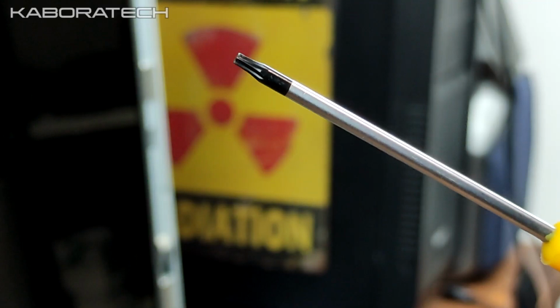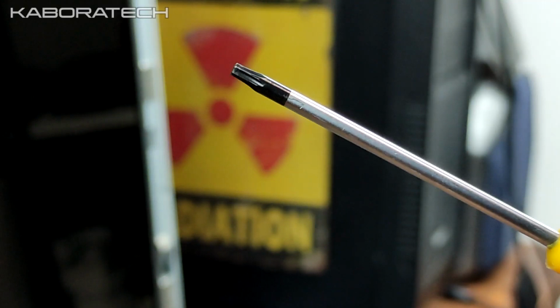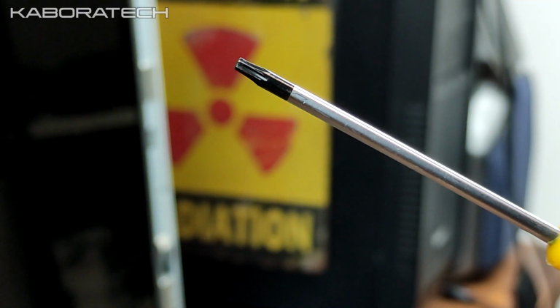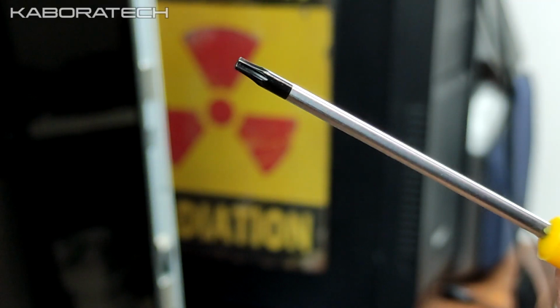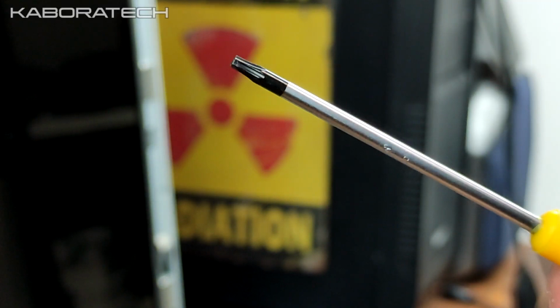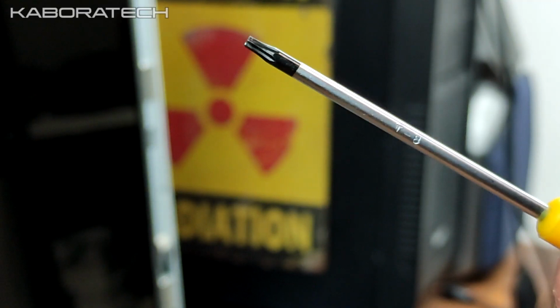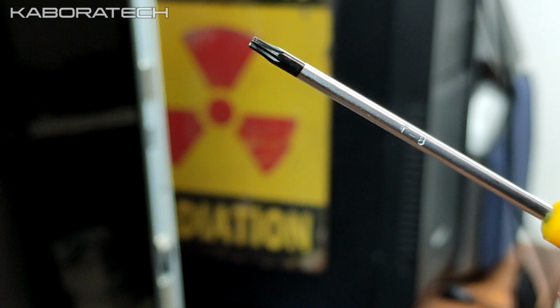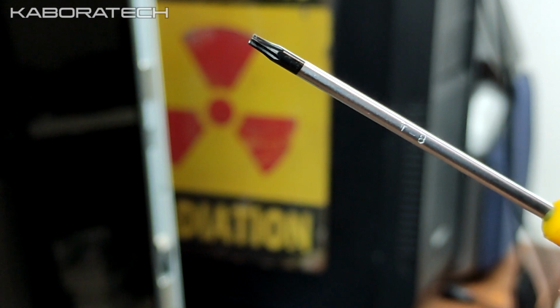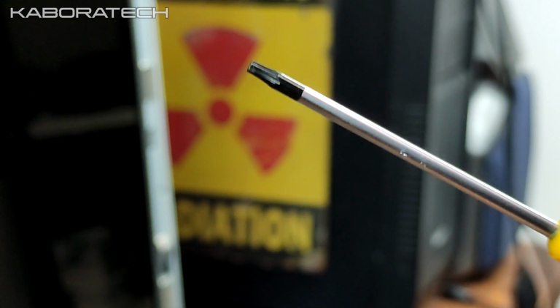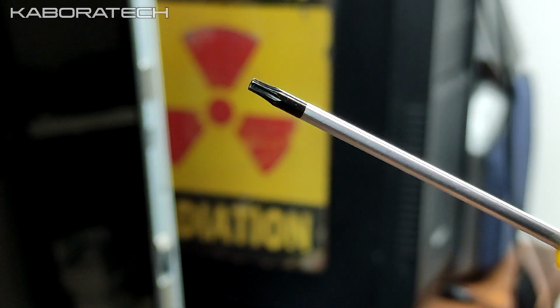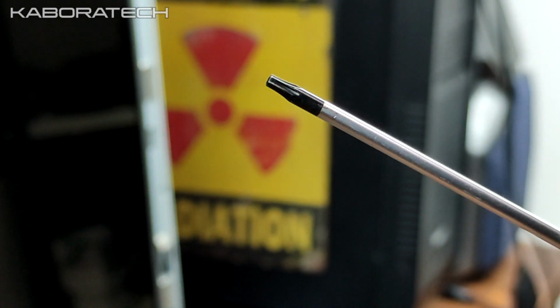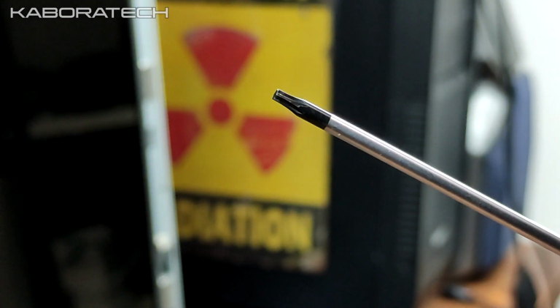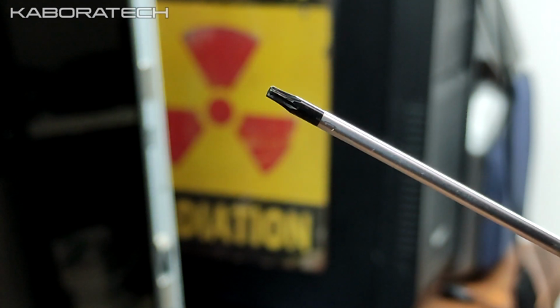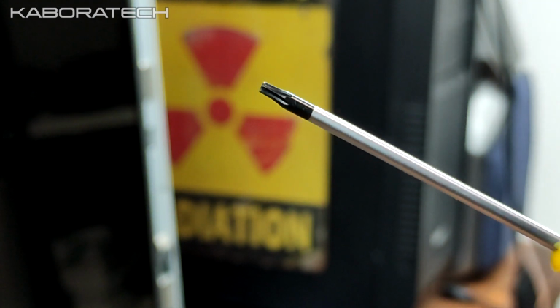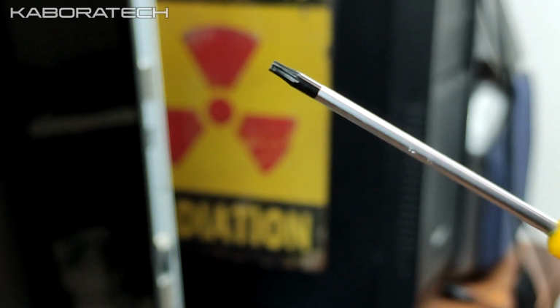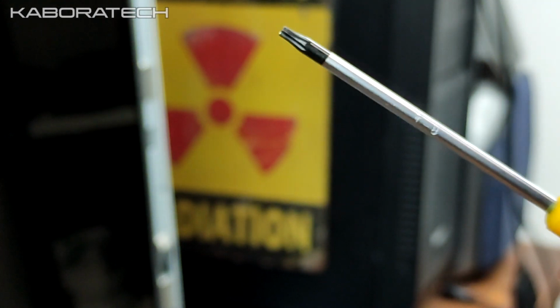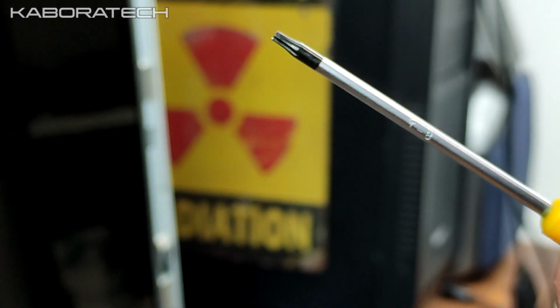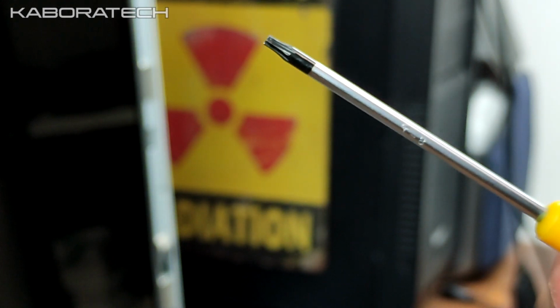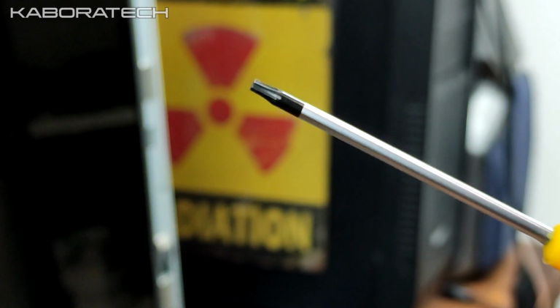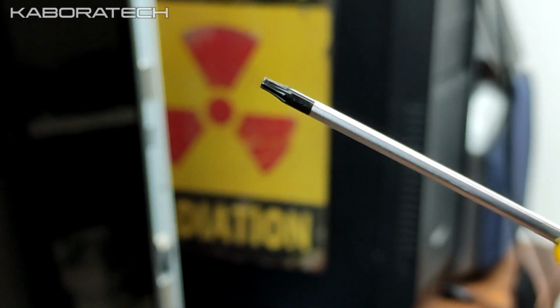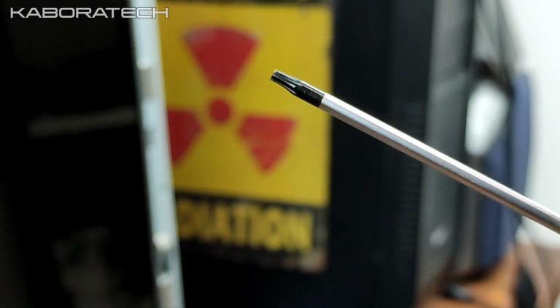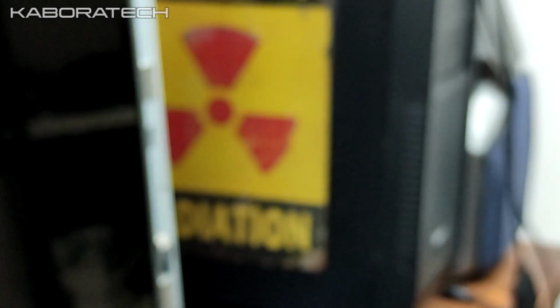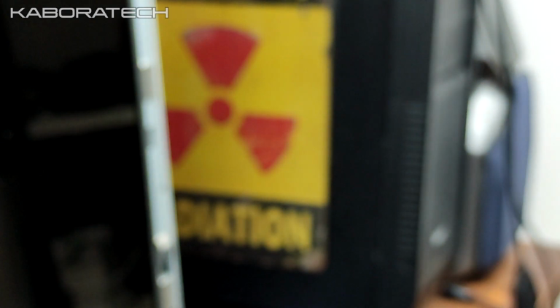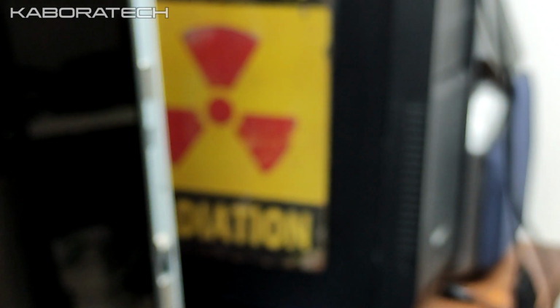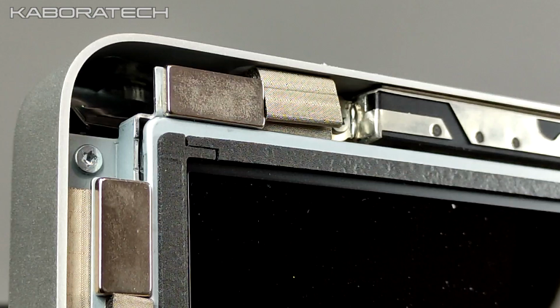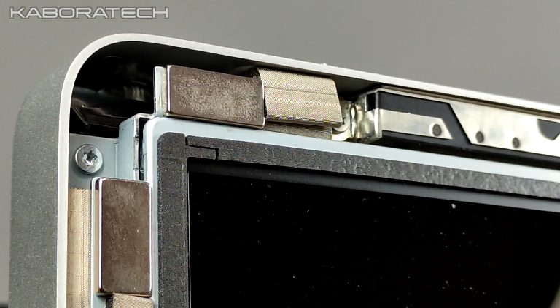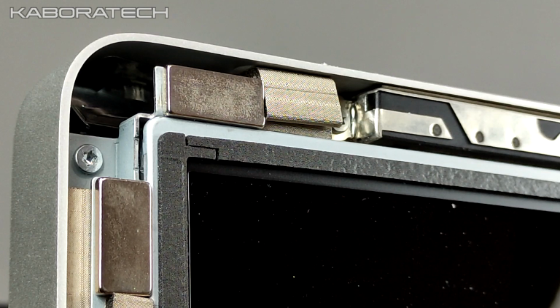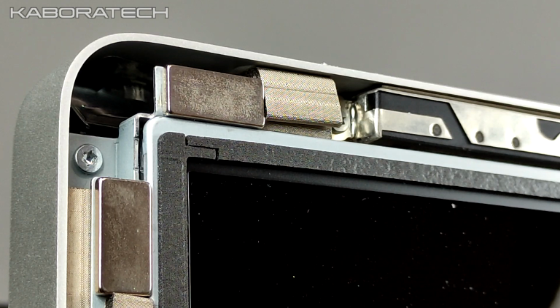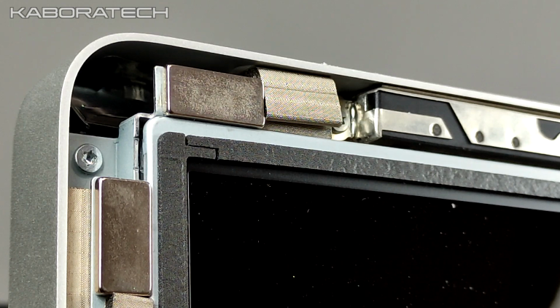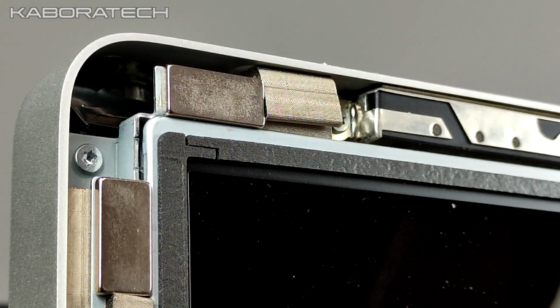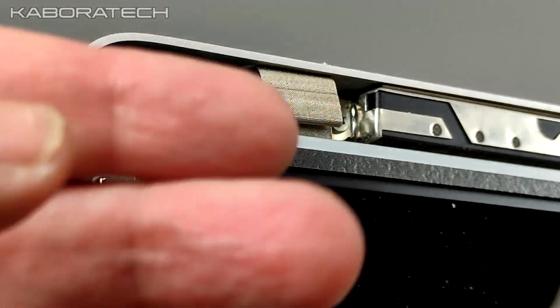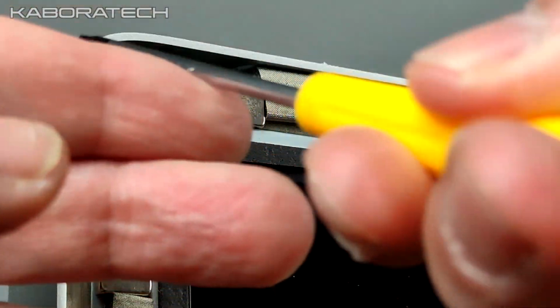After this you will need a screwdriver like this one, and you will need to remove several screws from the top, from the bottom, and from the sides.